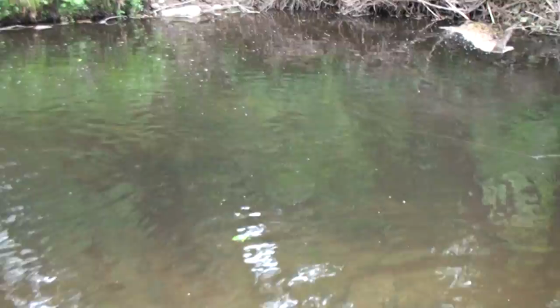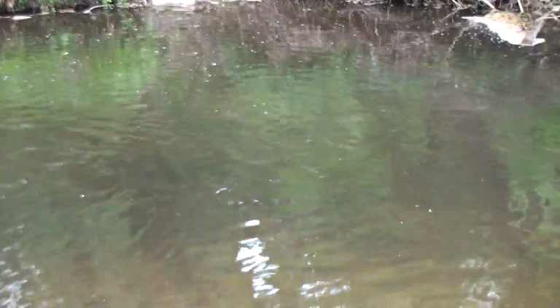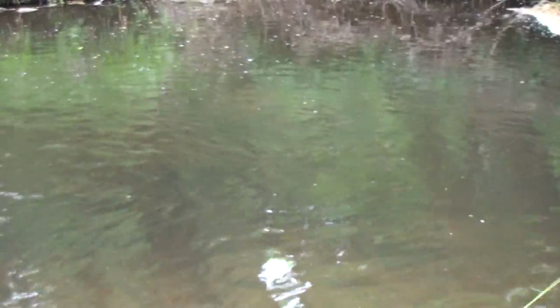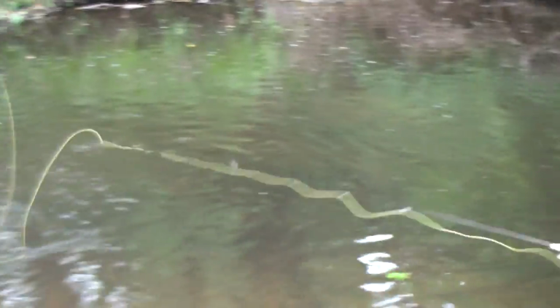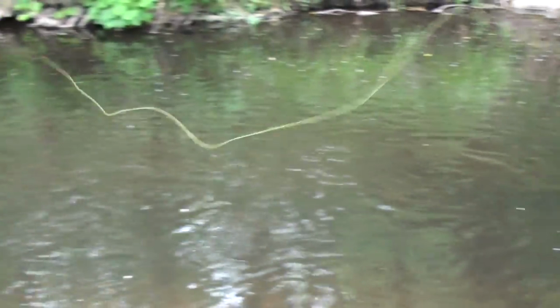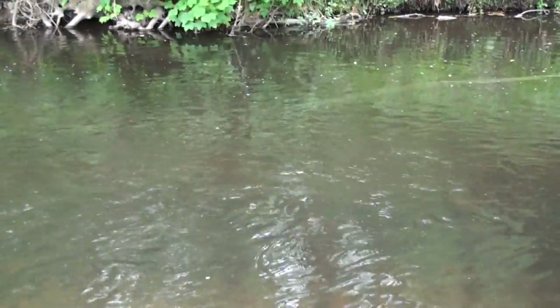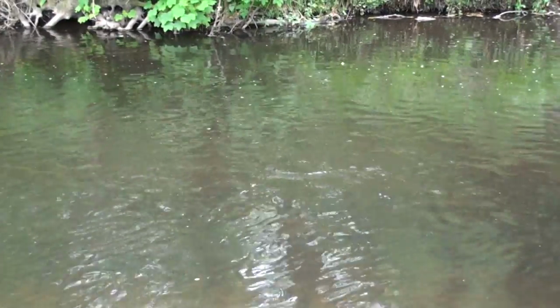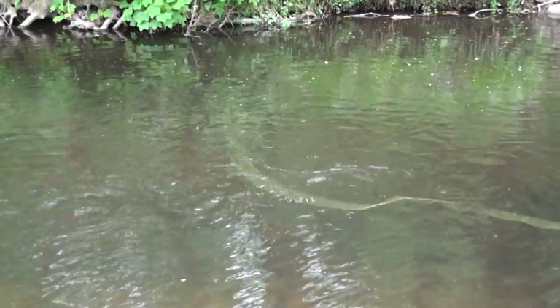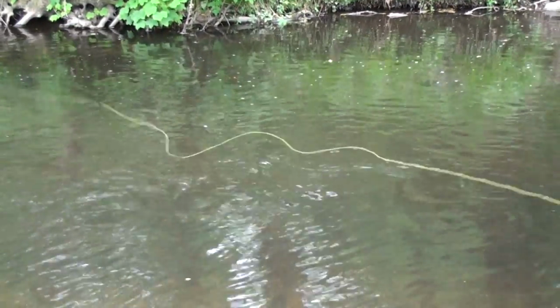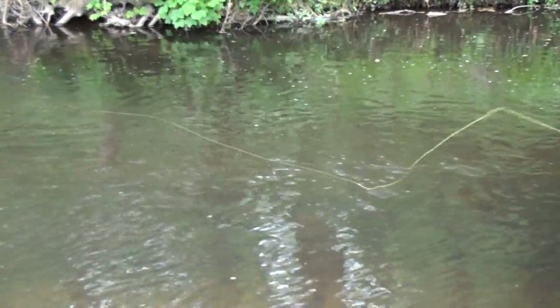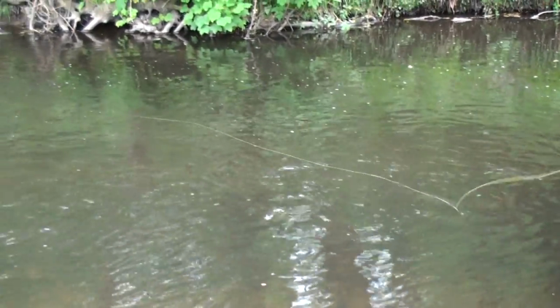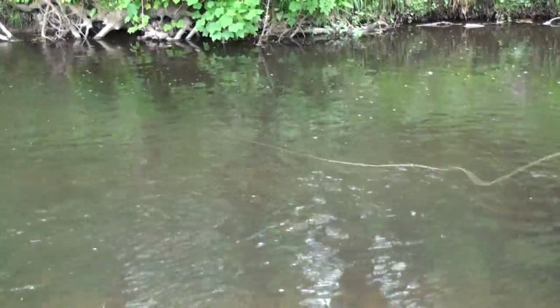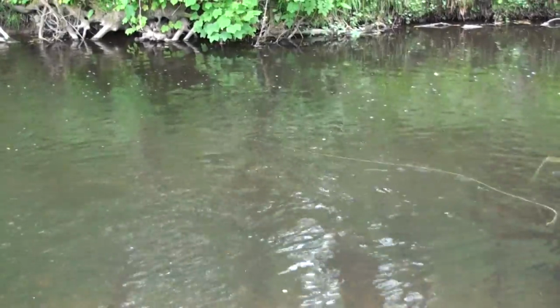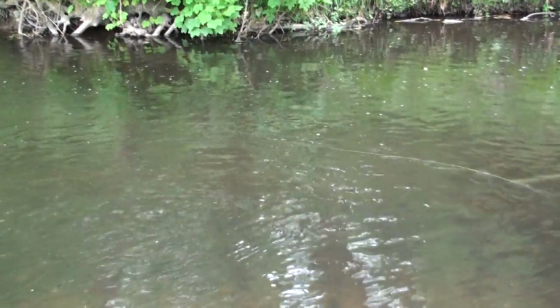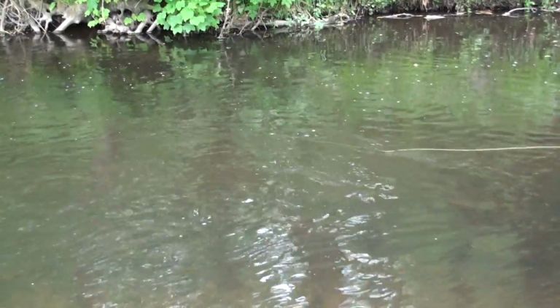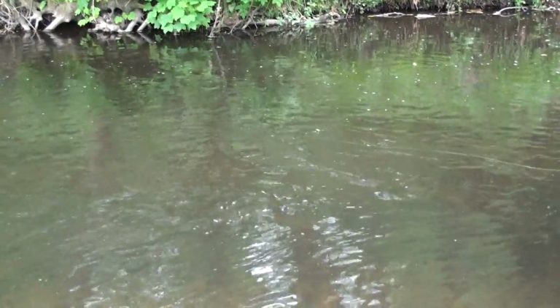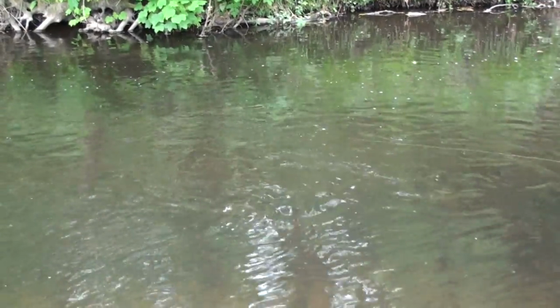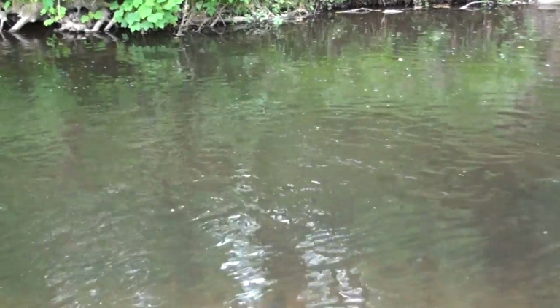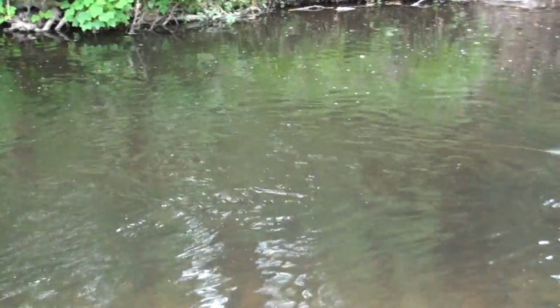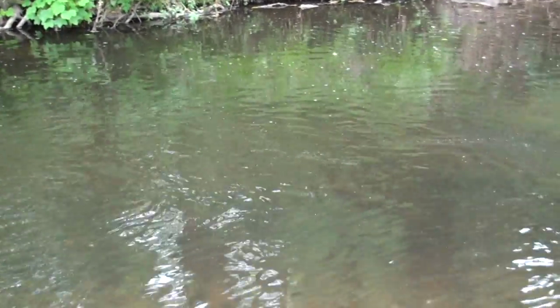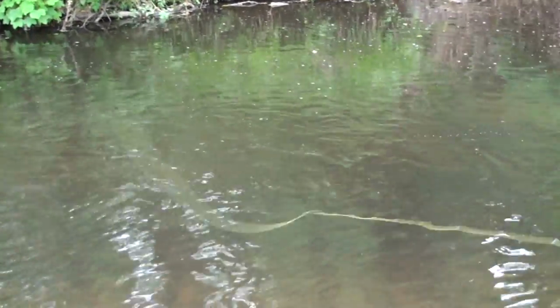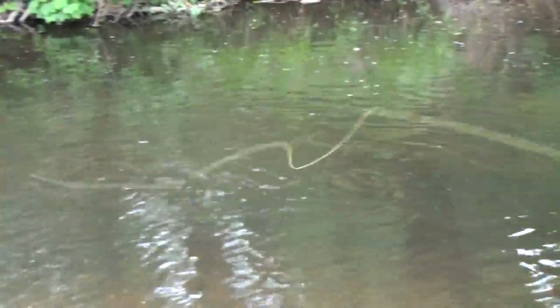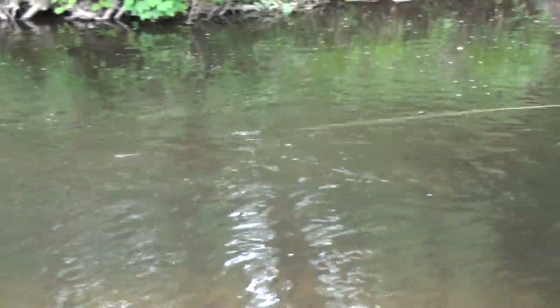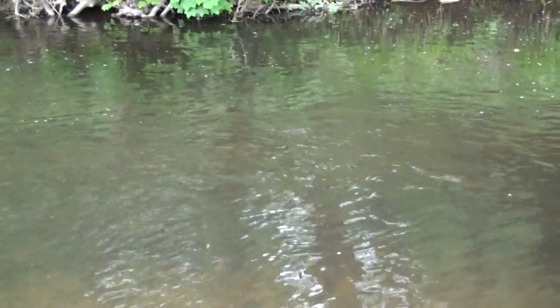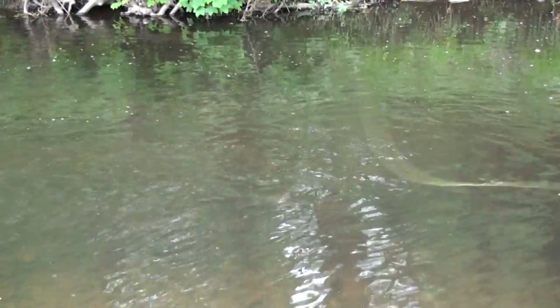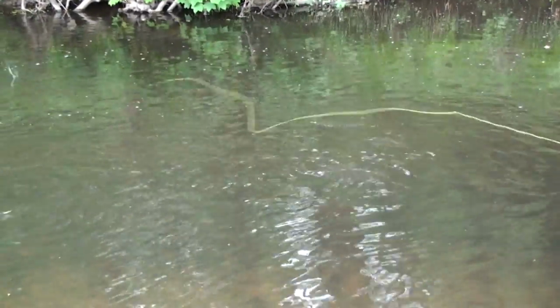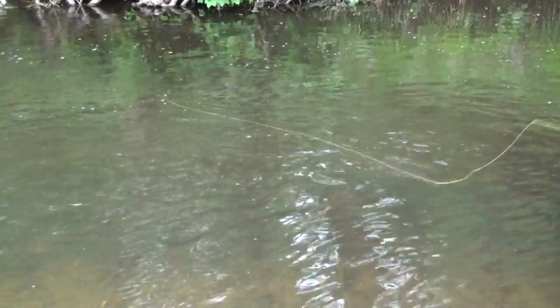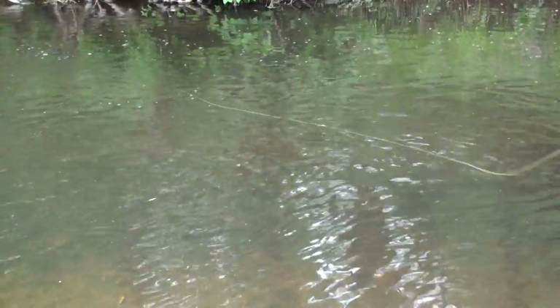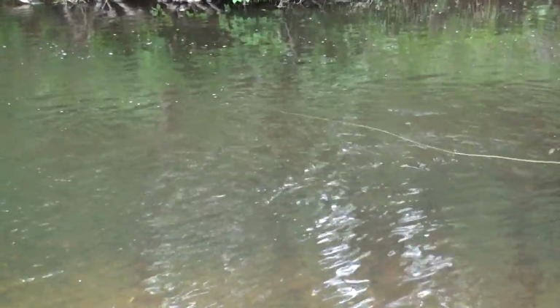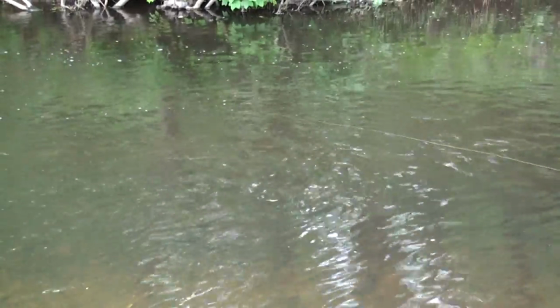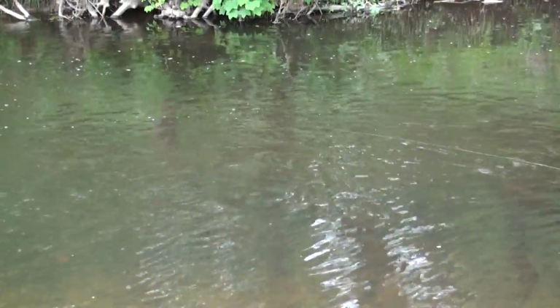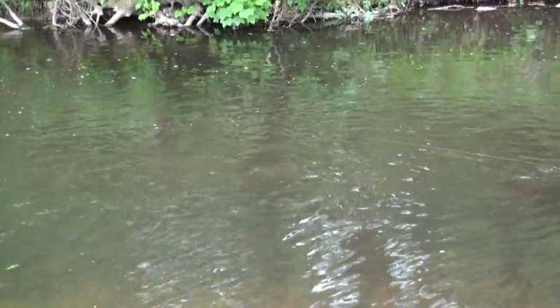And I'm looking for deeper water, flatter water, where these piscivorous fish-eating fish live. Oh, there we go — a big fish just turned on that fly. It wasn't a stocked fish; I think it was a wild fish.